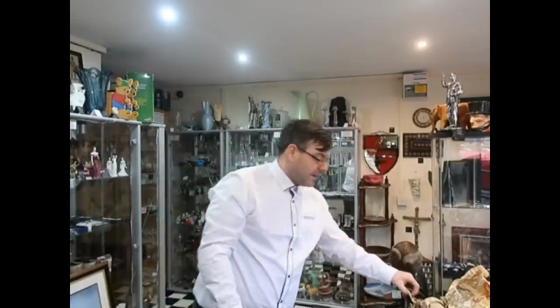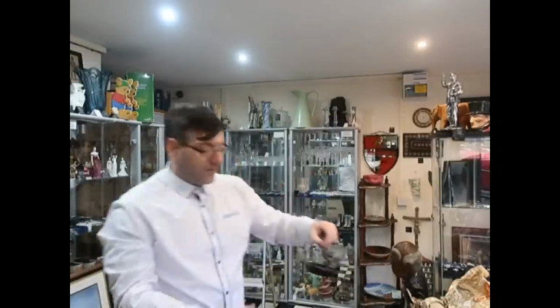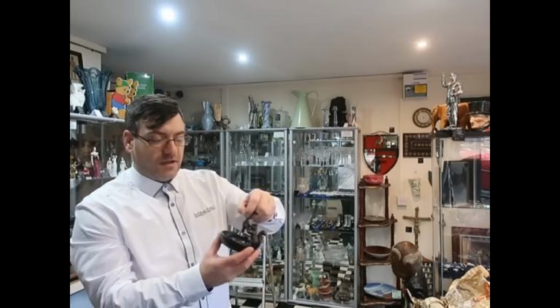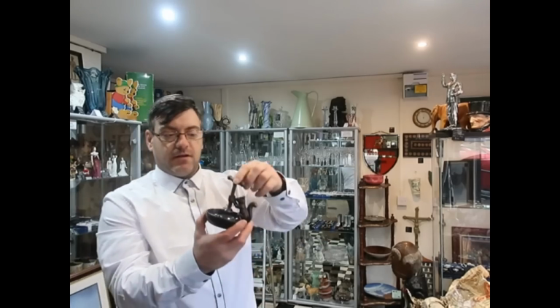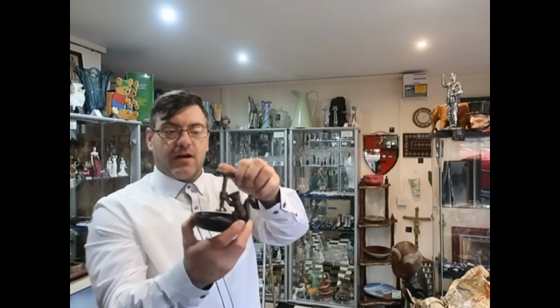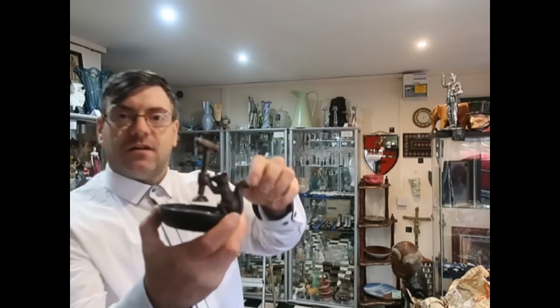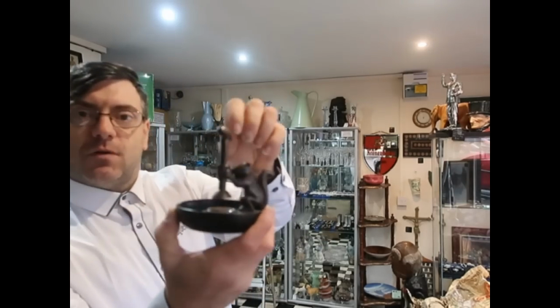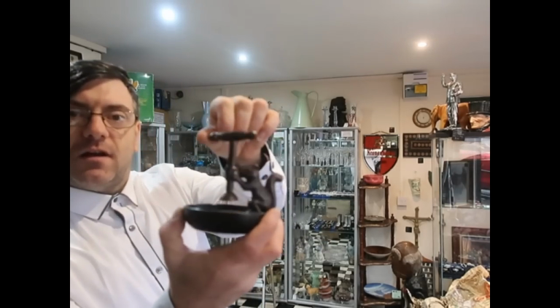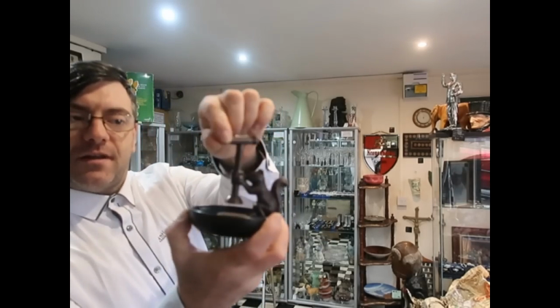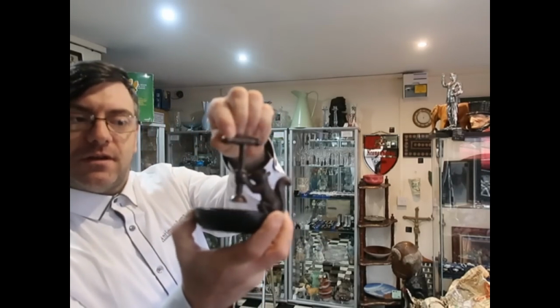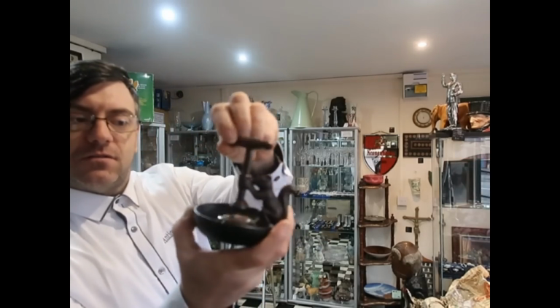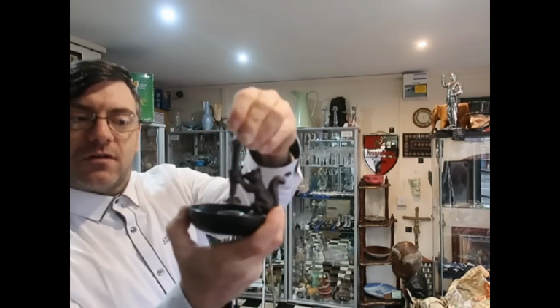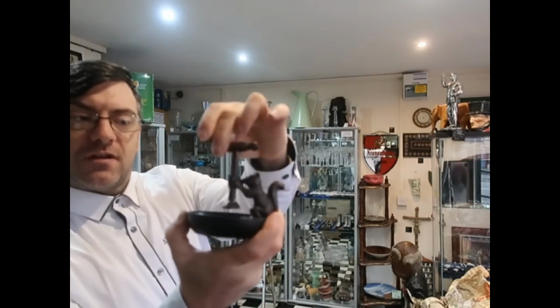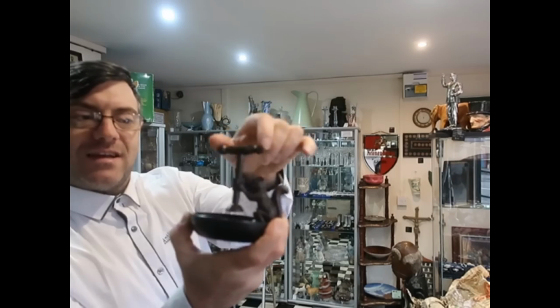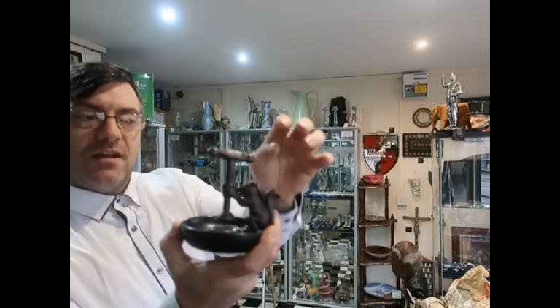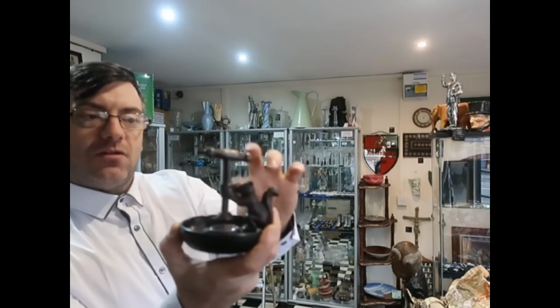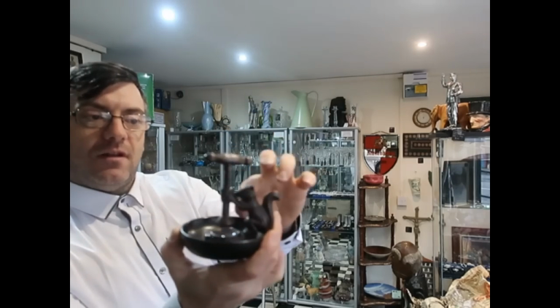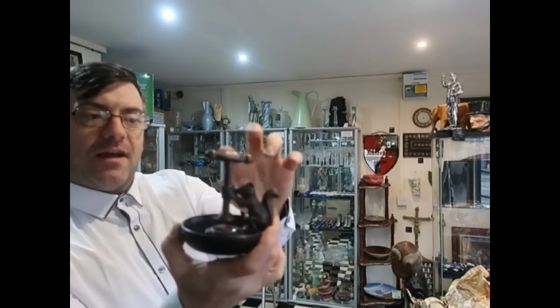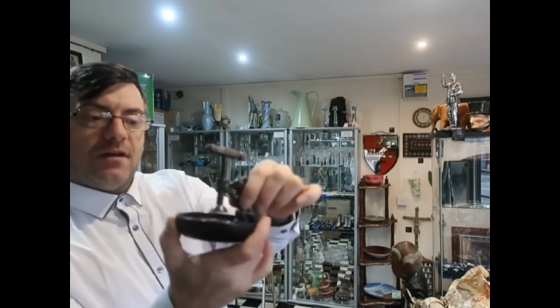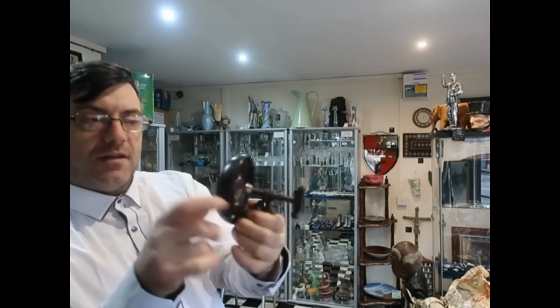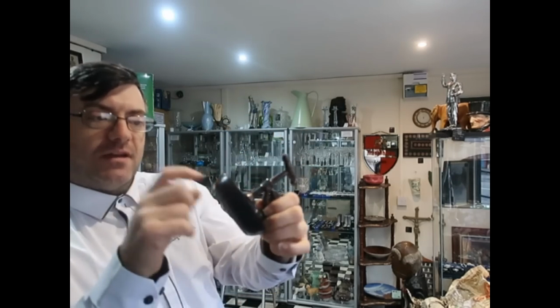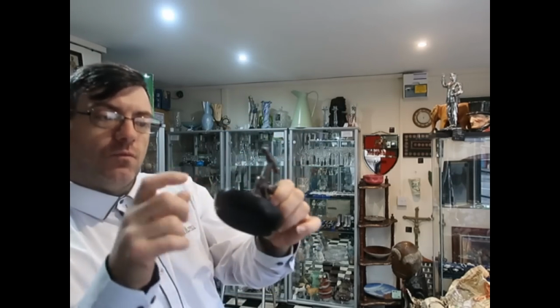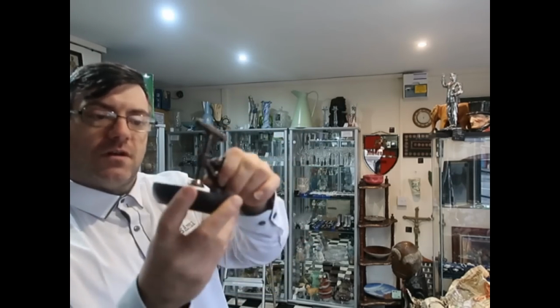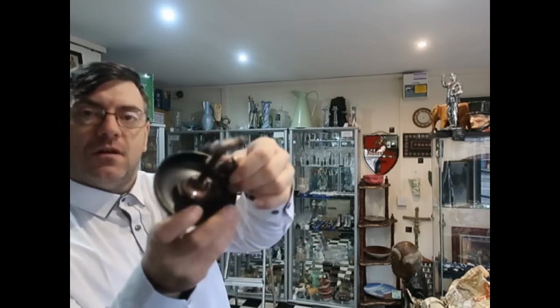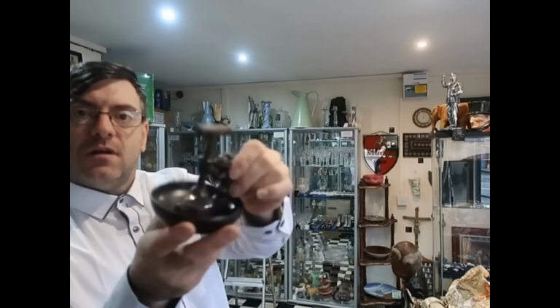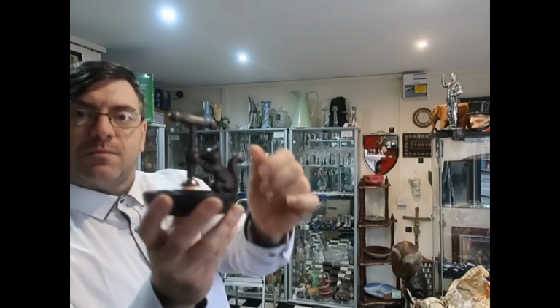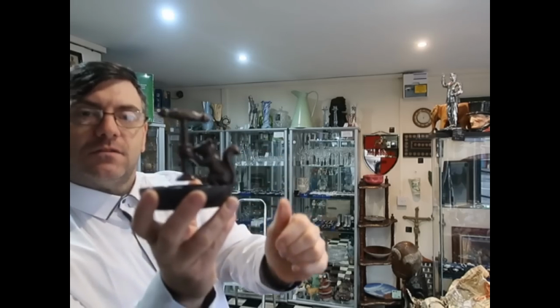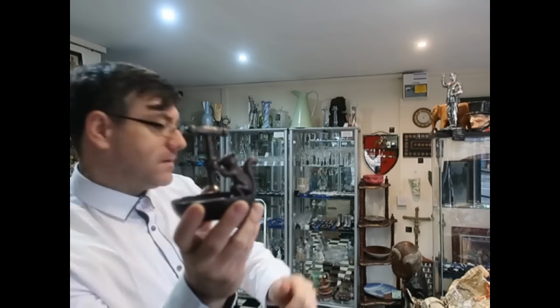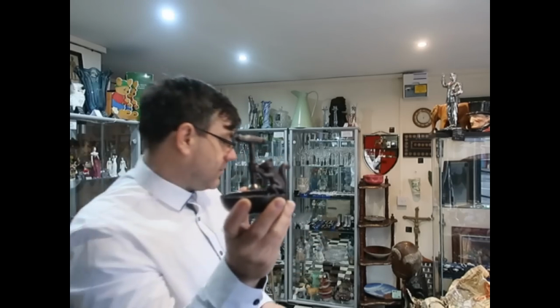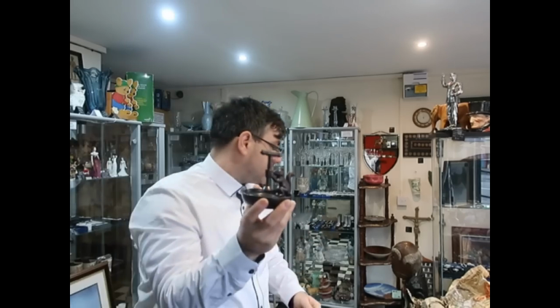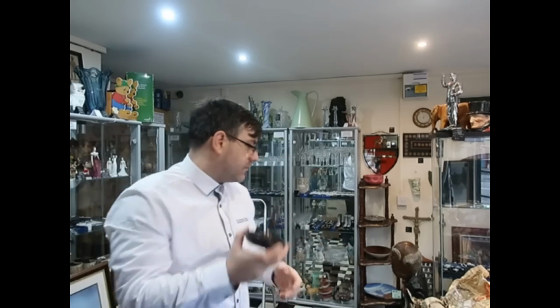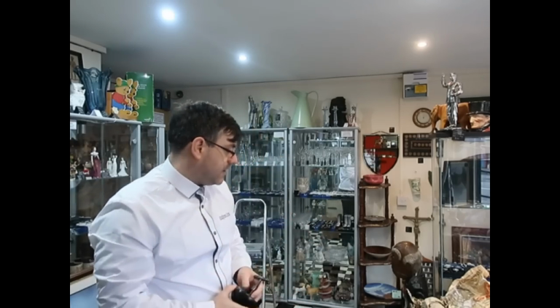I have a novelty nutcracker as a squirrel — you wind this down to crack your nut. This is all iron and the base is wood. That was a pound, novelty nutcracker, and that's going to go out for a tenner.